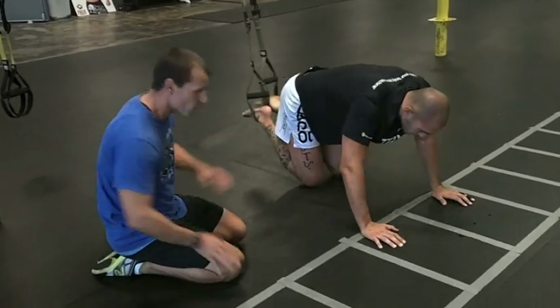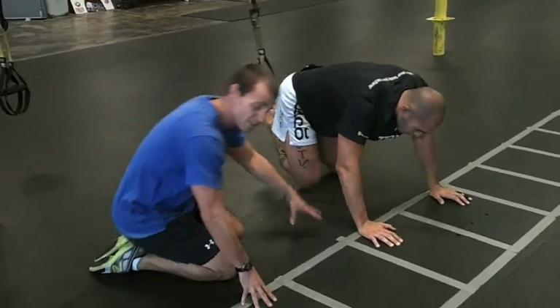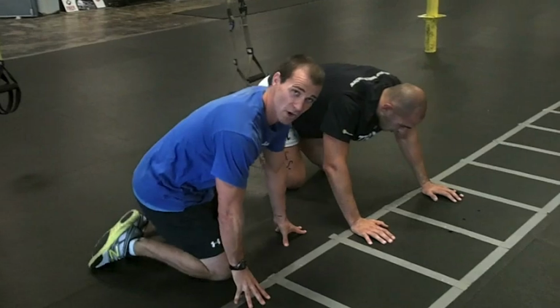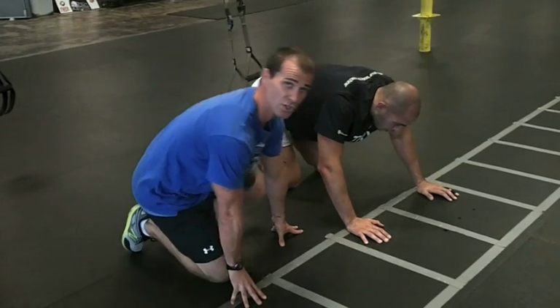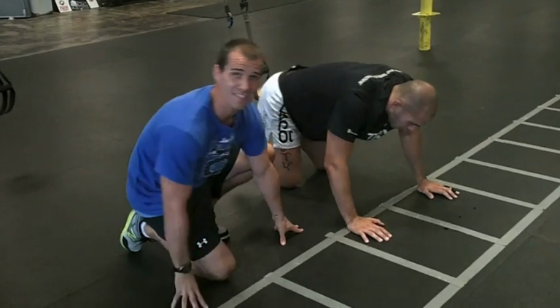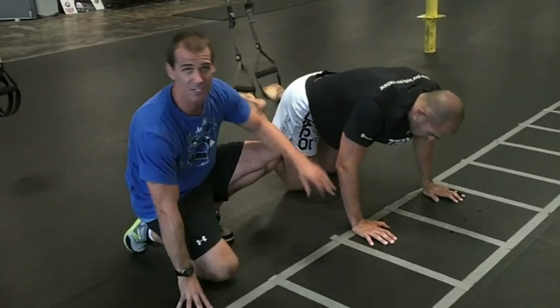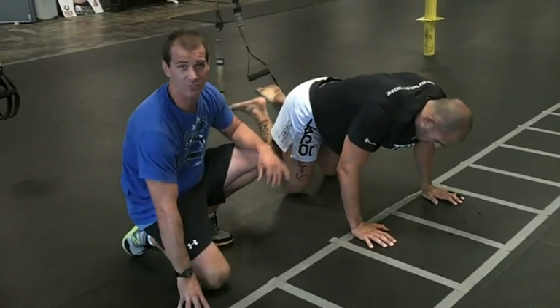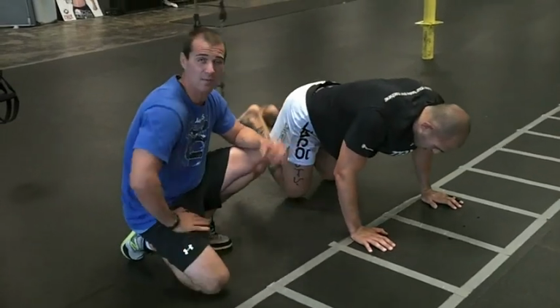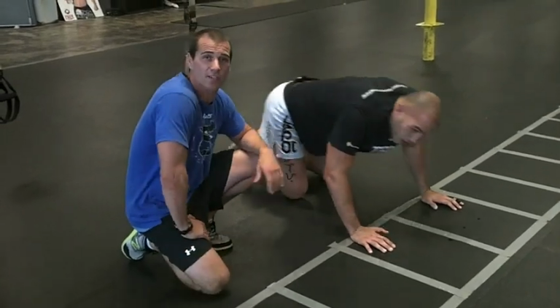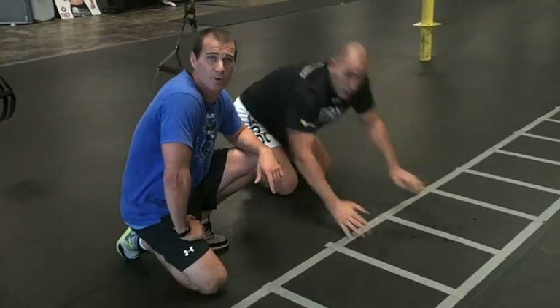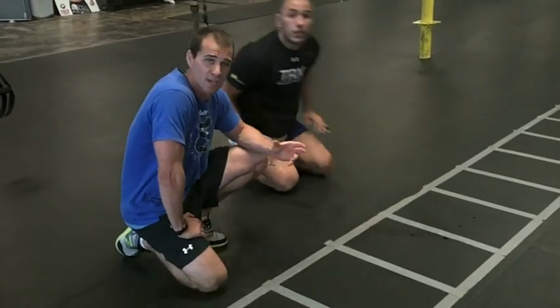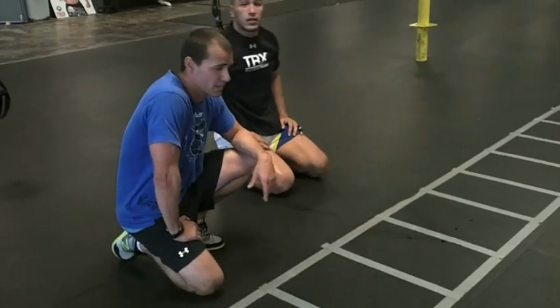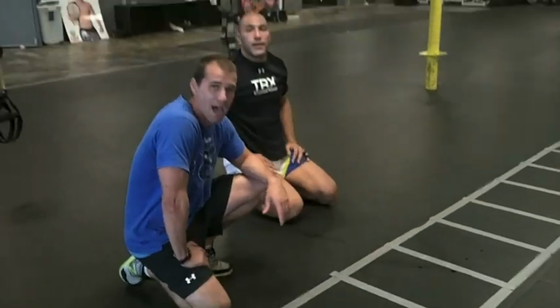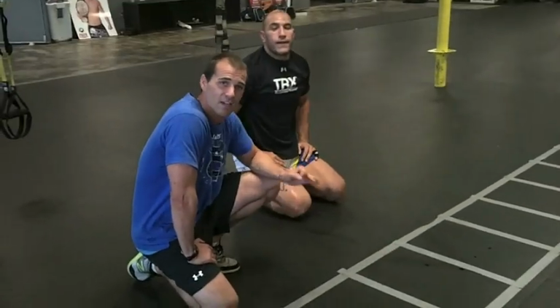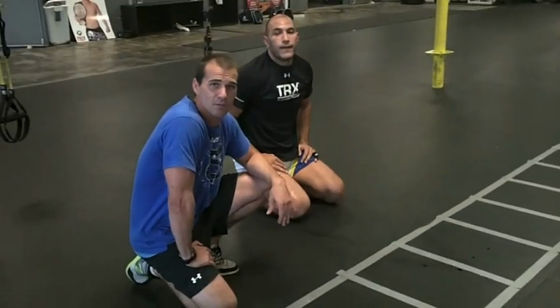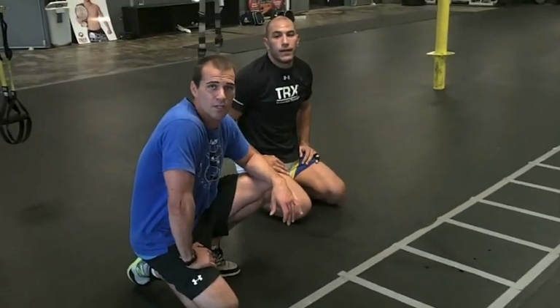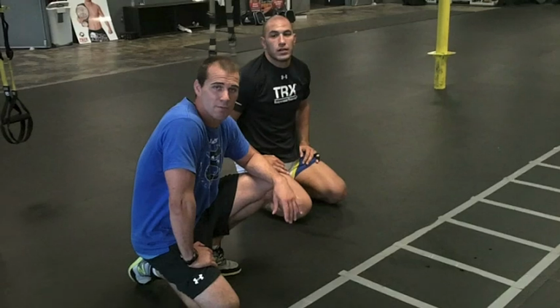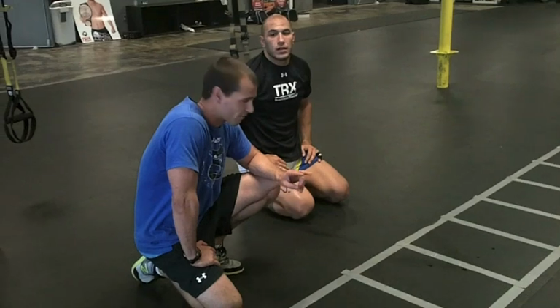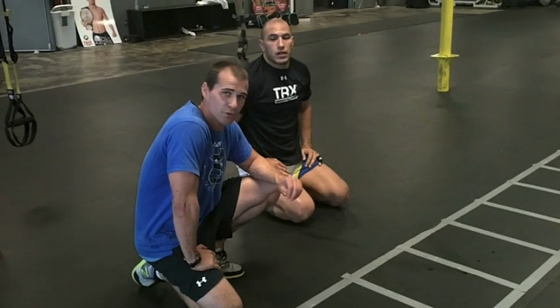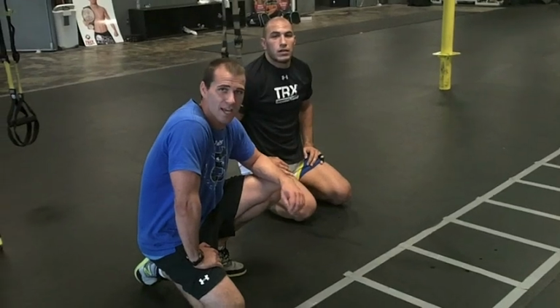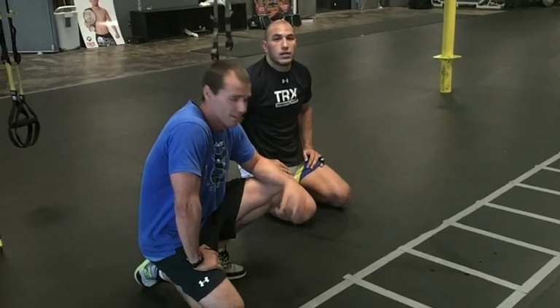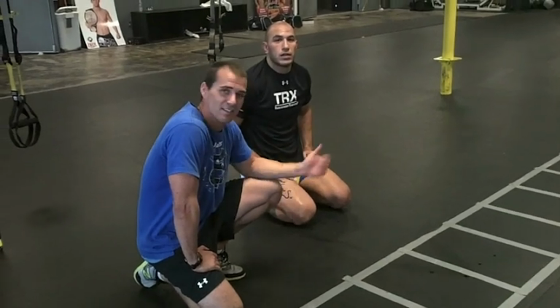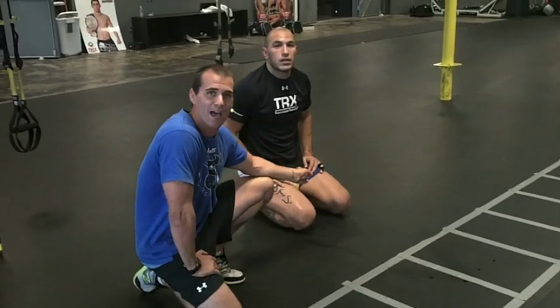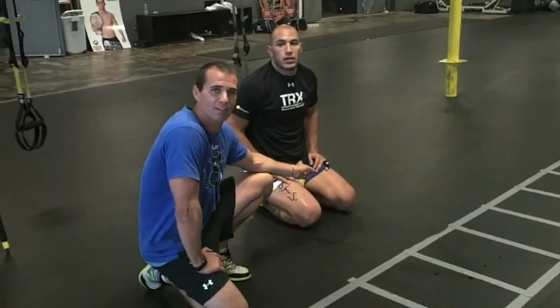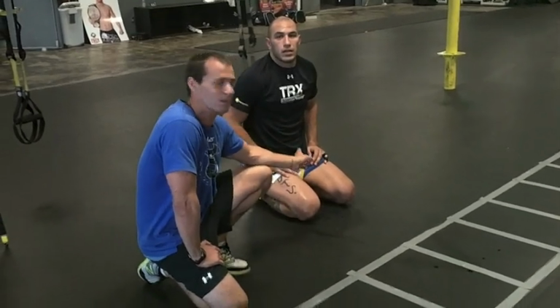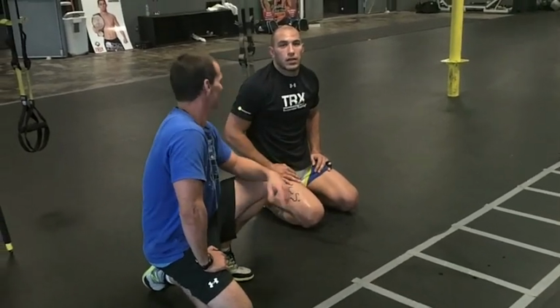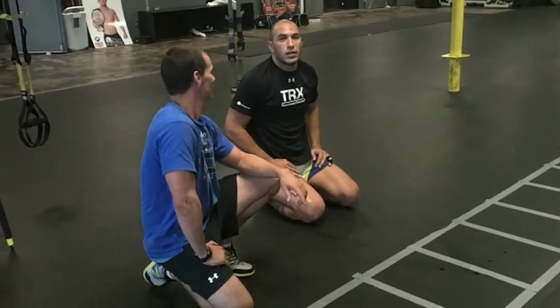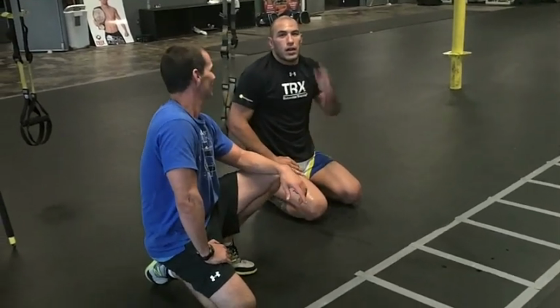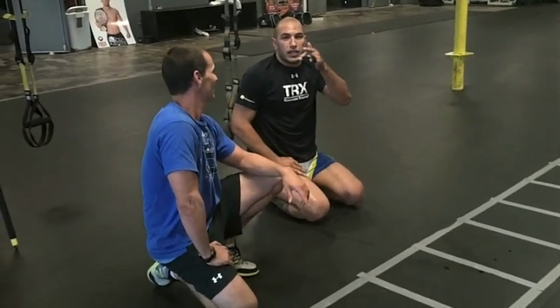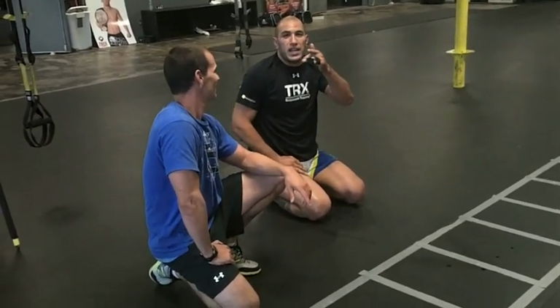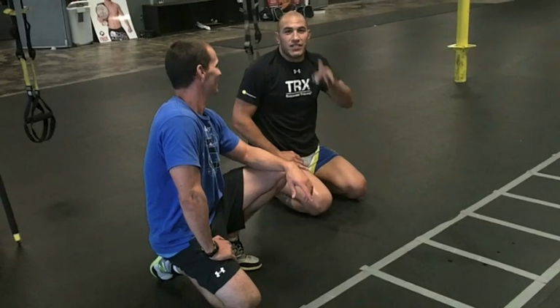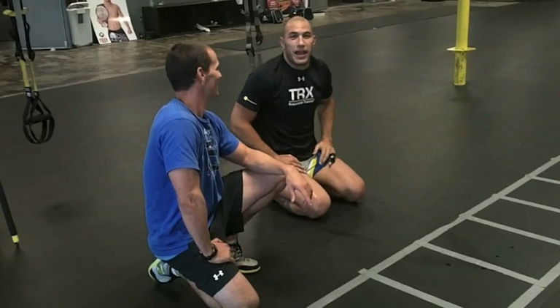So a couple sets of those. I usually go for time each exercise — maybe 30 seconds per exercise, a minute and a half total. Give him a little breather and repeat that for two or three sets. Six pack — right there, baby.